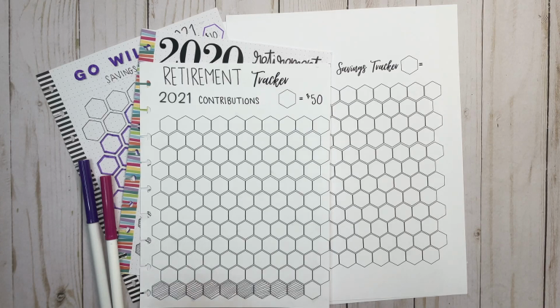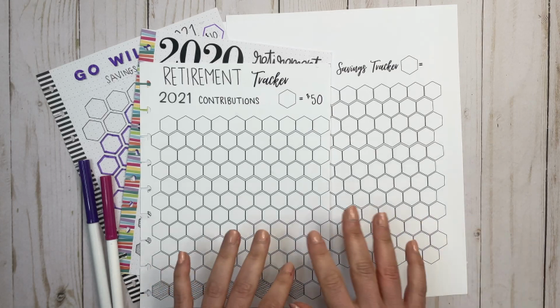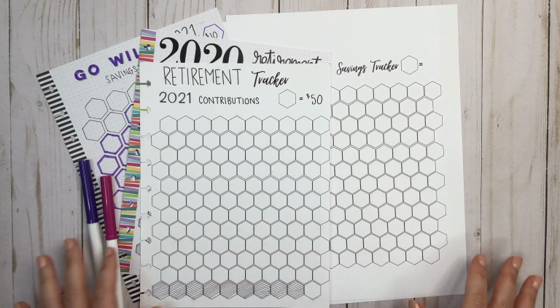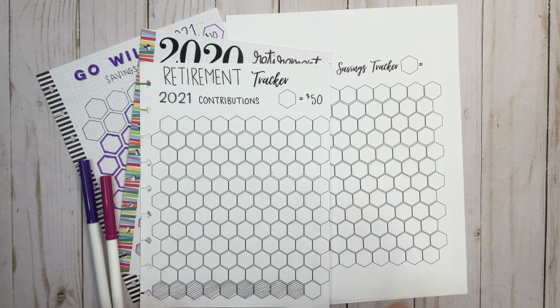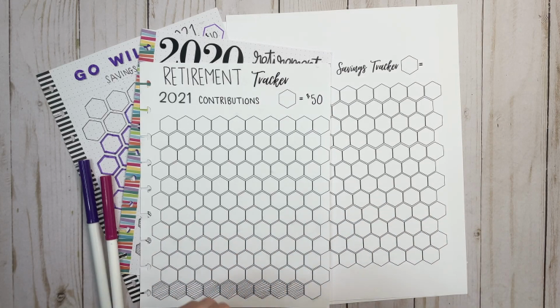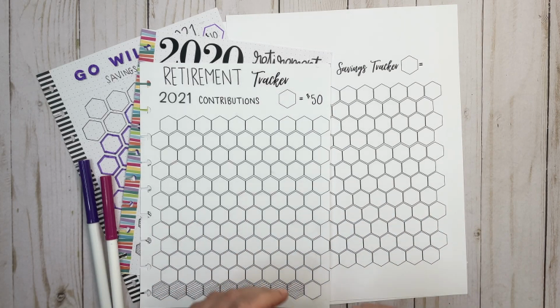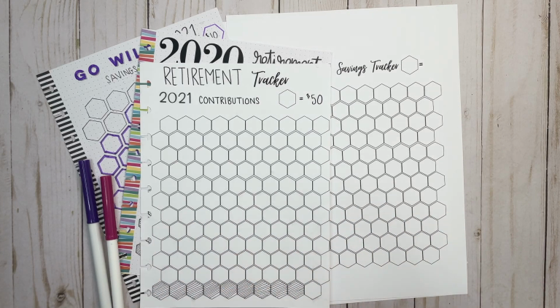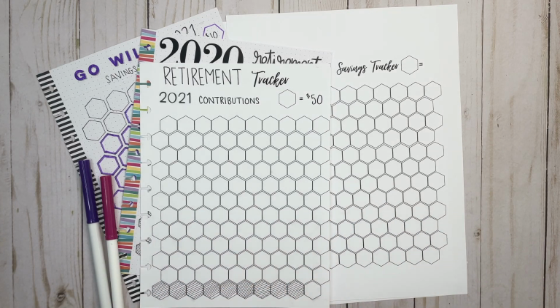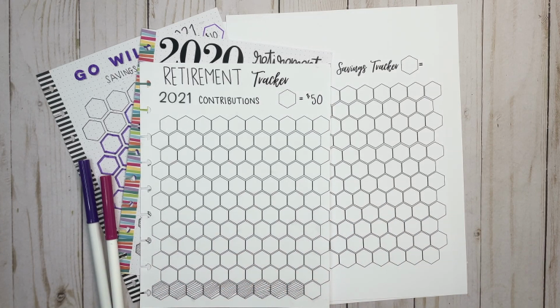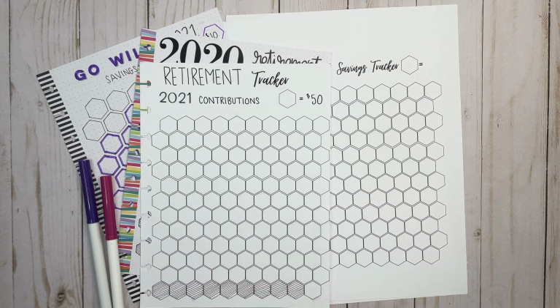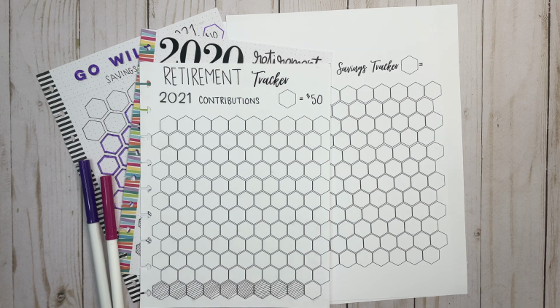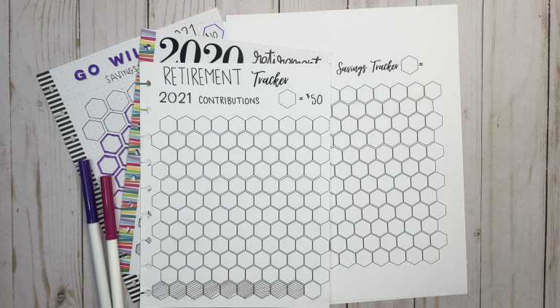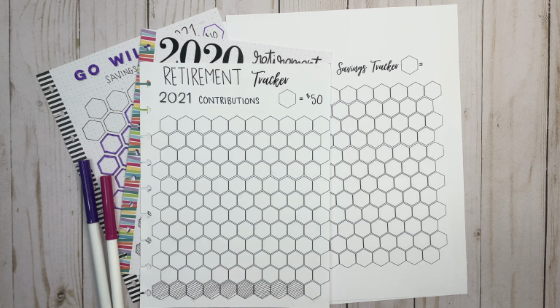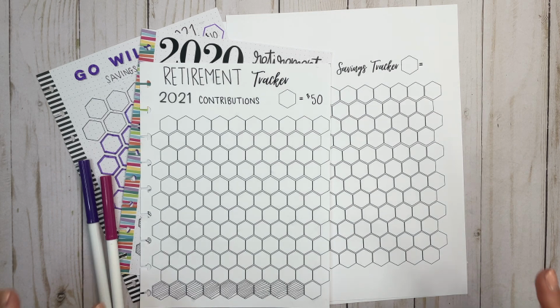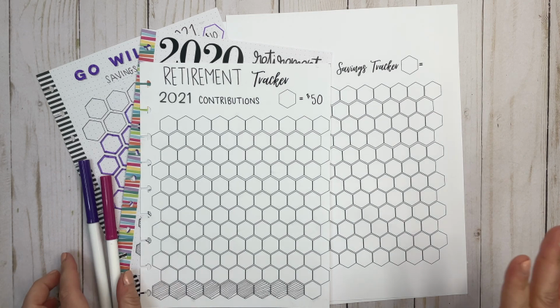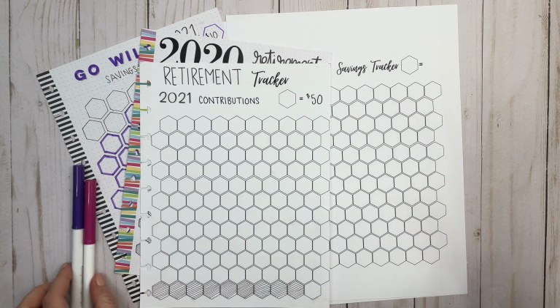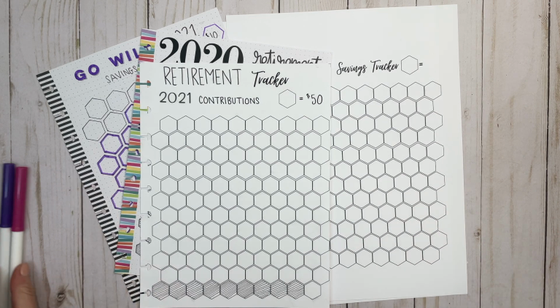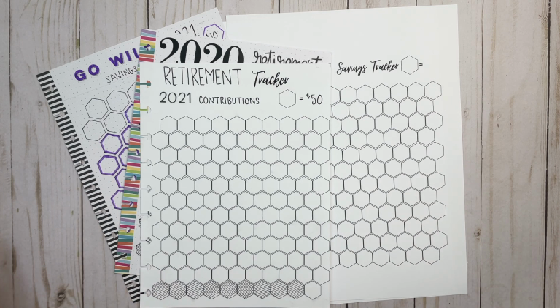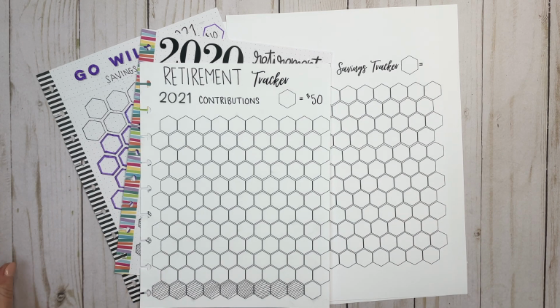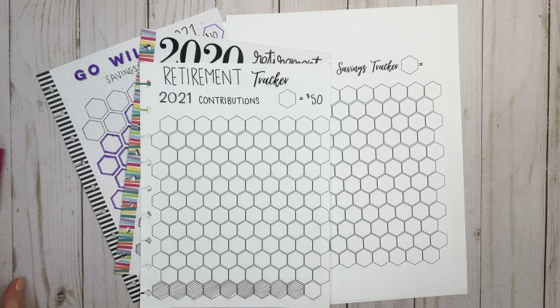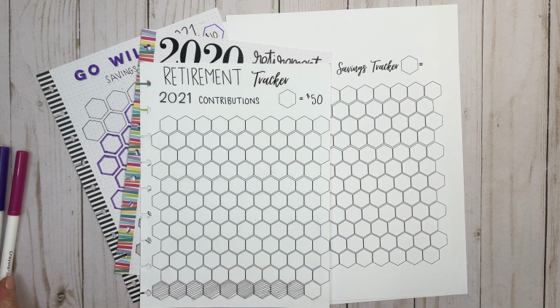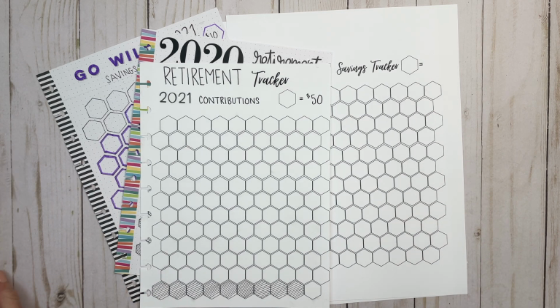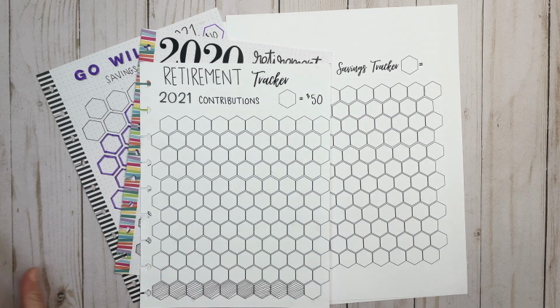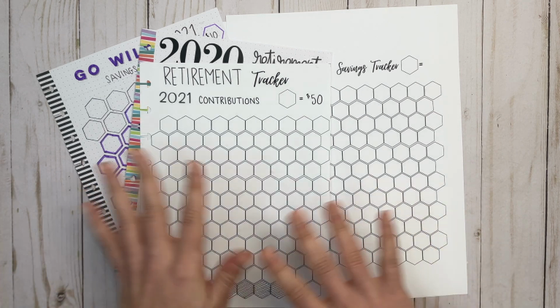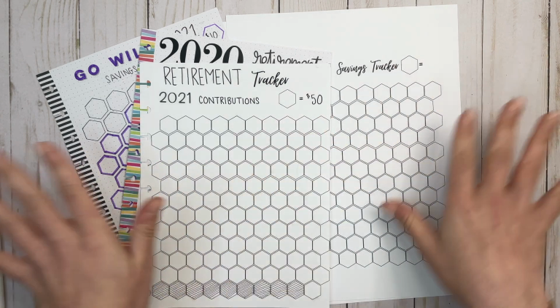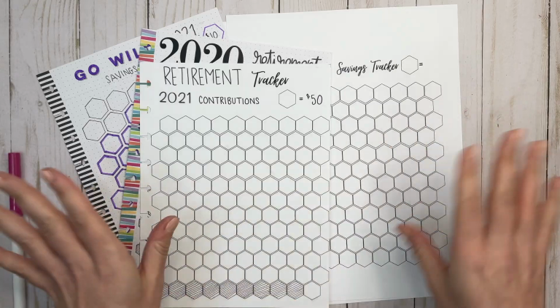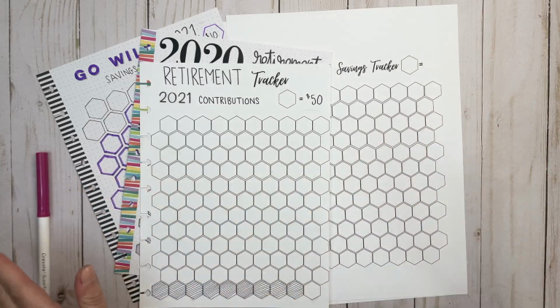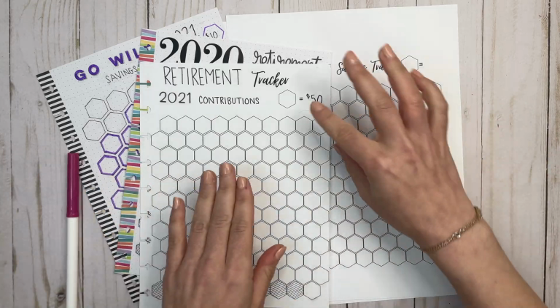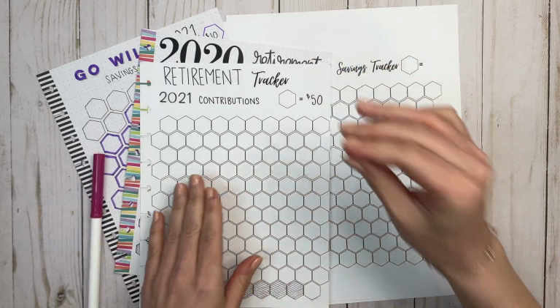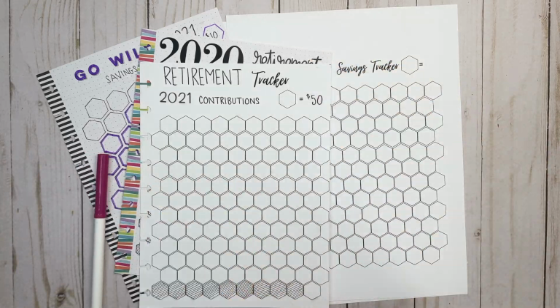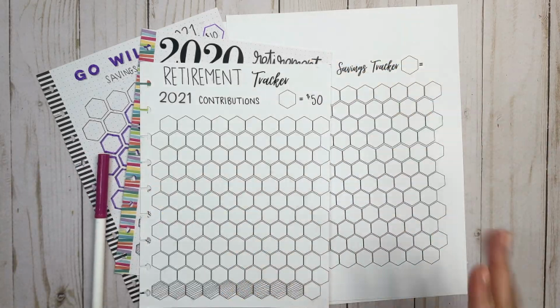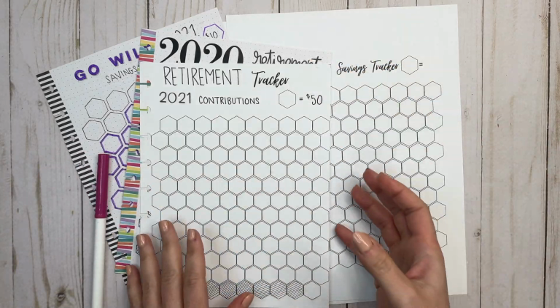Hi everyone, welcome back to another Finance Friday video. This is Elise, Plan with Elise, and today I'm going to be adjusting some of my savings trackers.